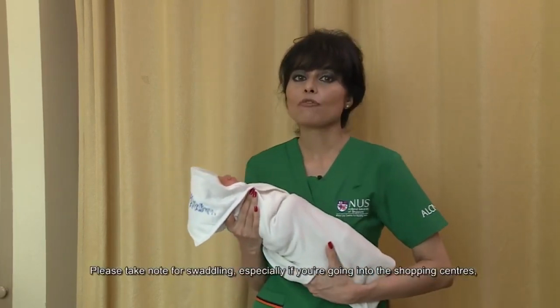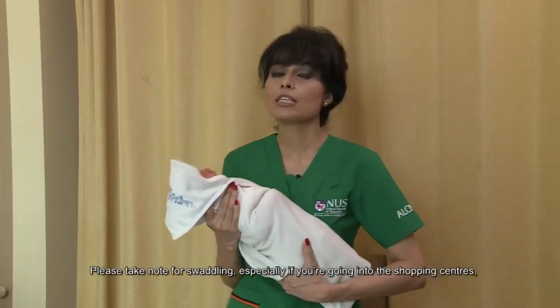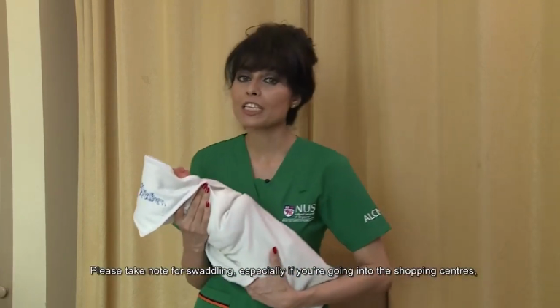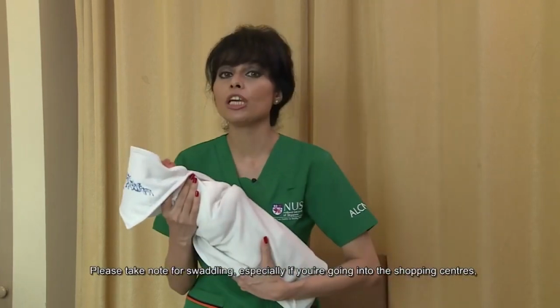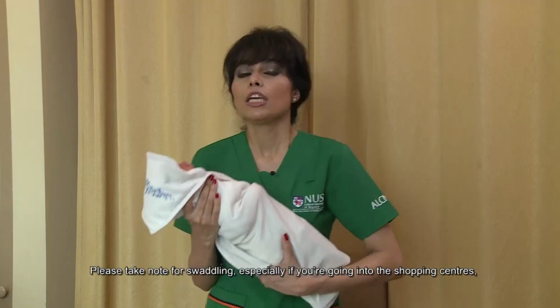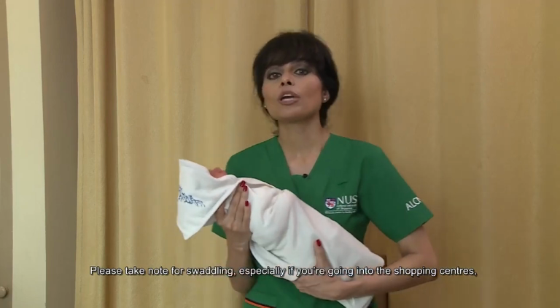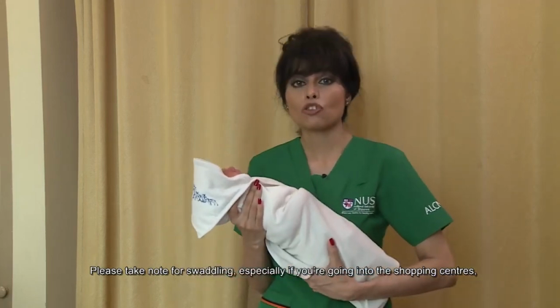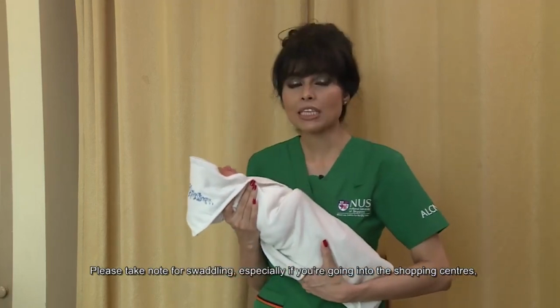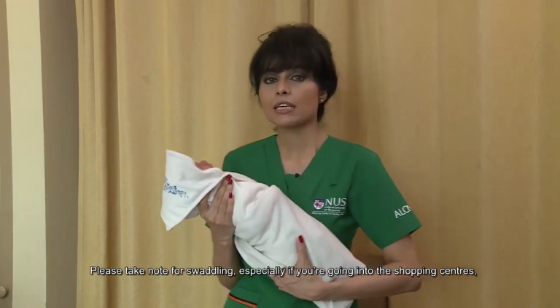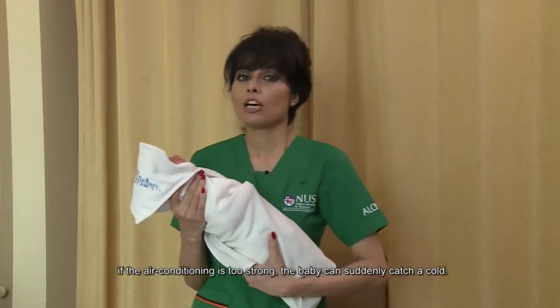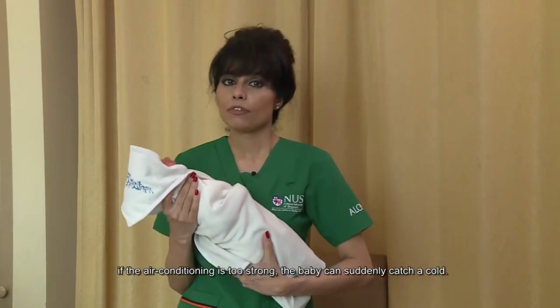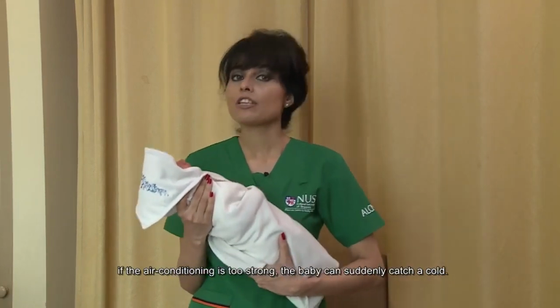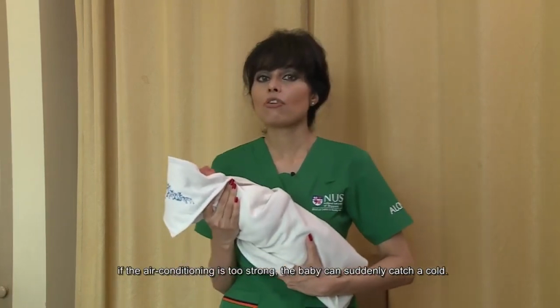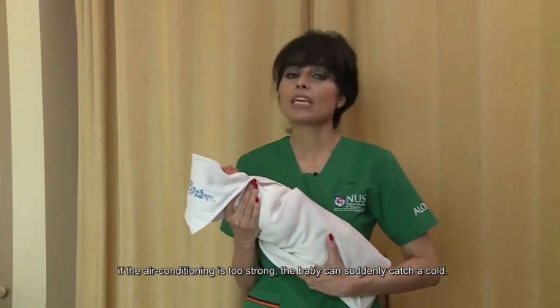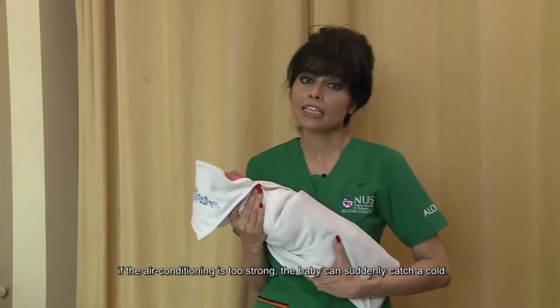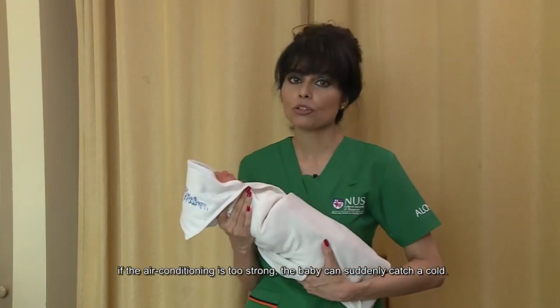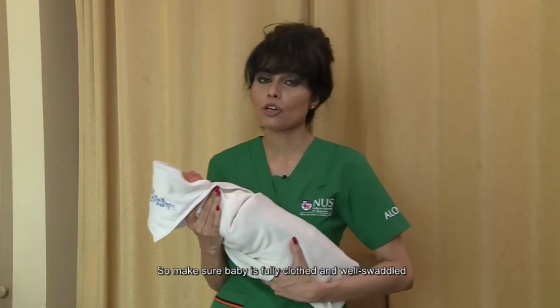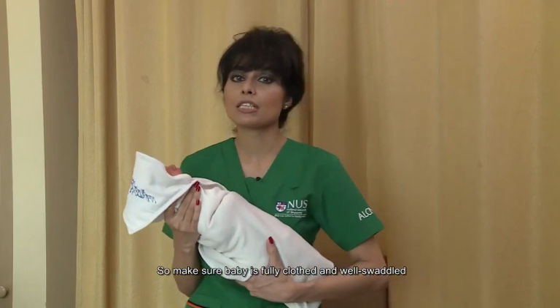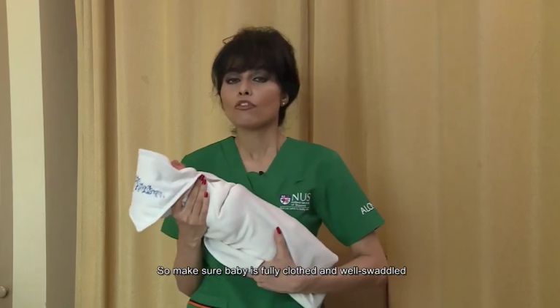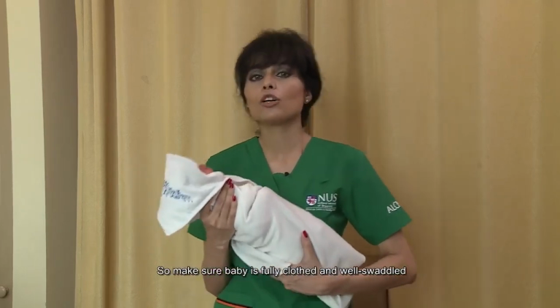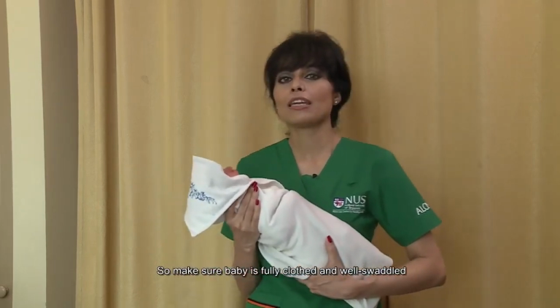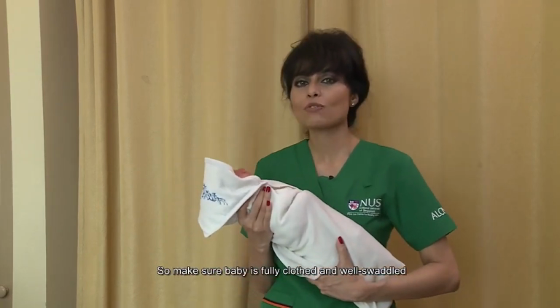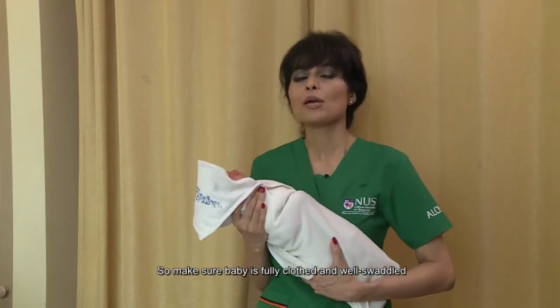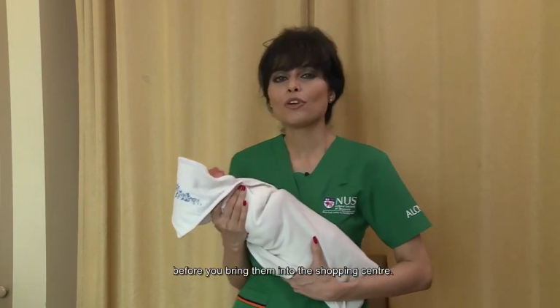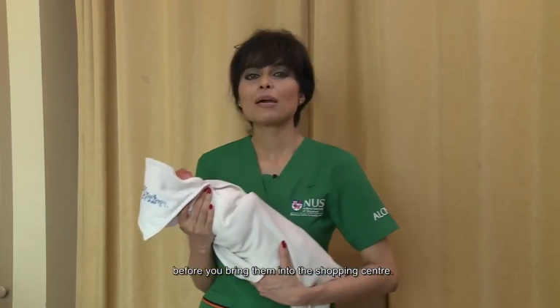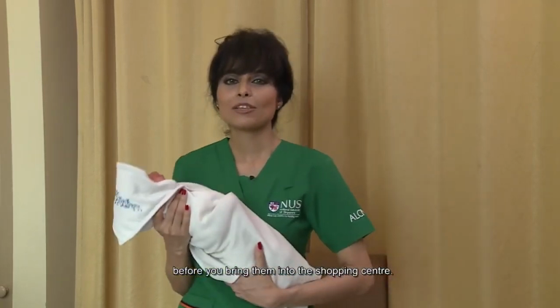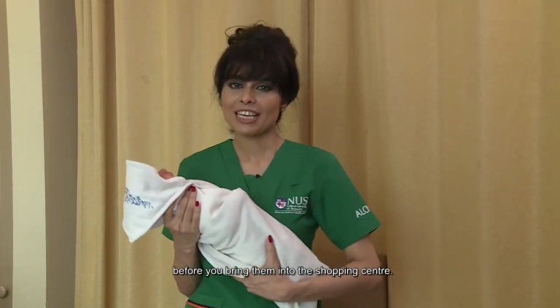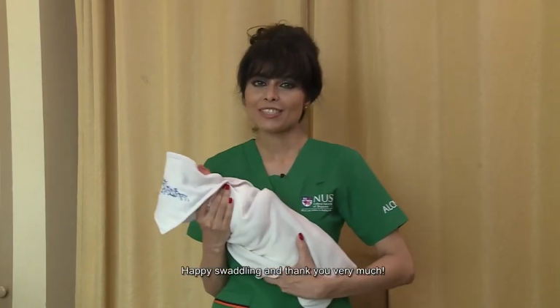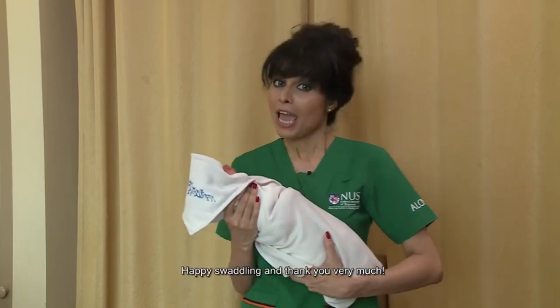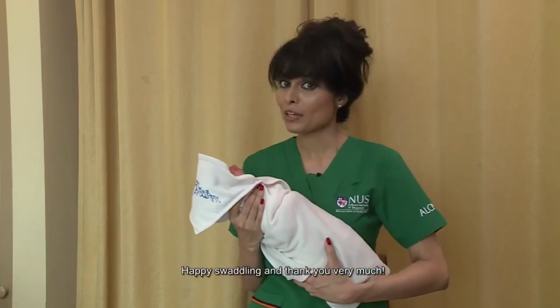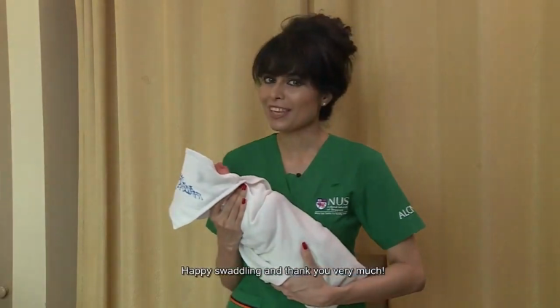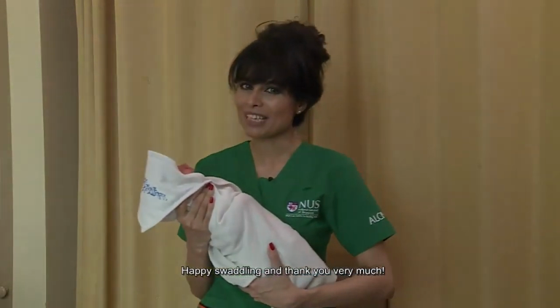Please take note of swaddling especially when you are going into shopping centers, because if the air conditioning is too strong the baby can suddenly catch a cold. Make sure baby is fully clothed and well swaddled before you bring them in. Happy swaddling, and thank you very much!